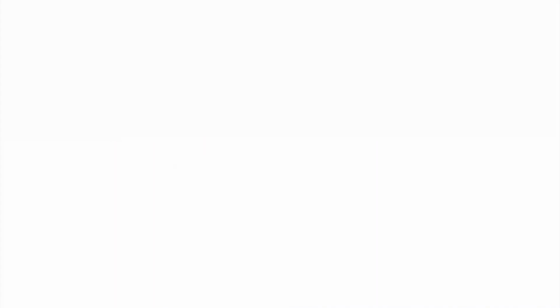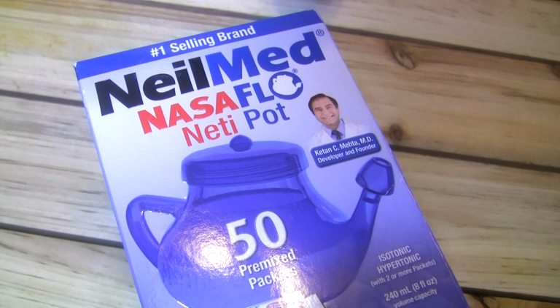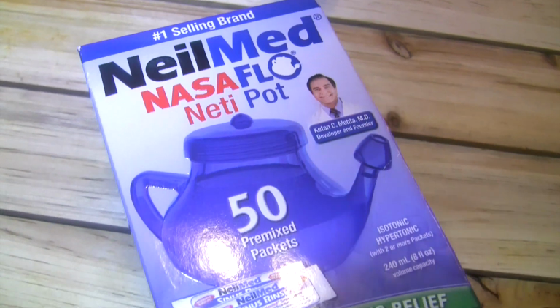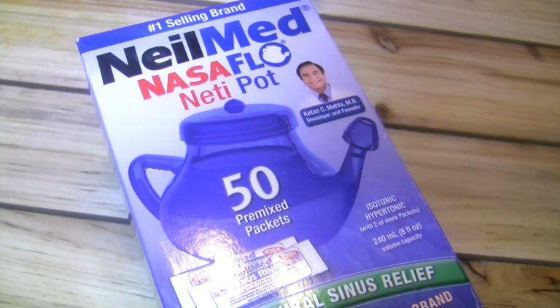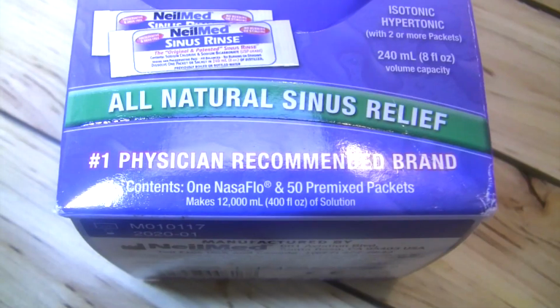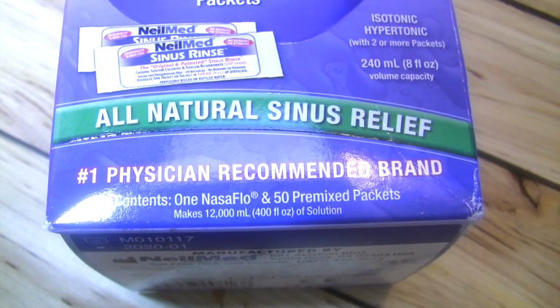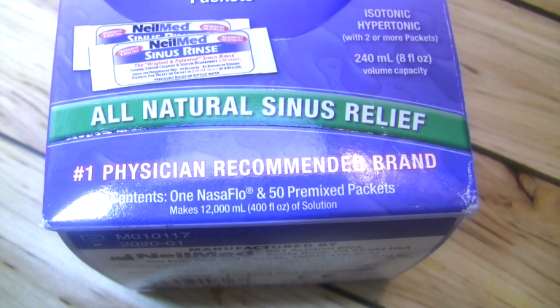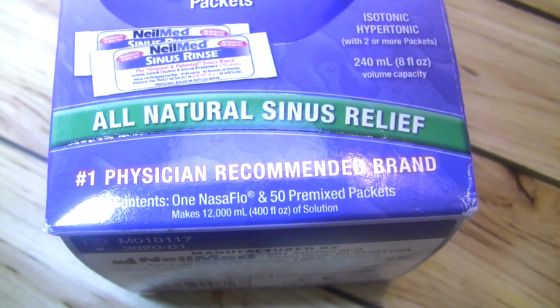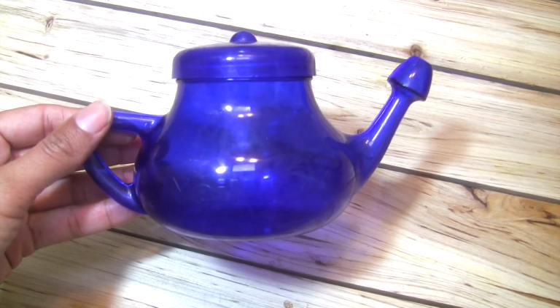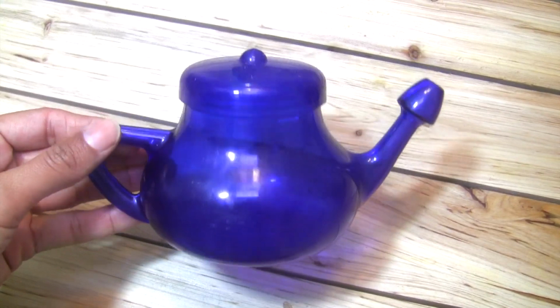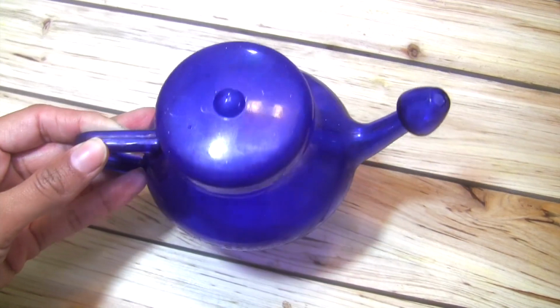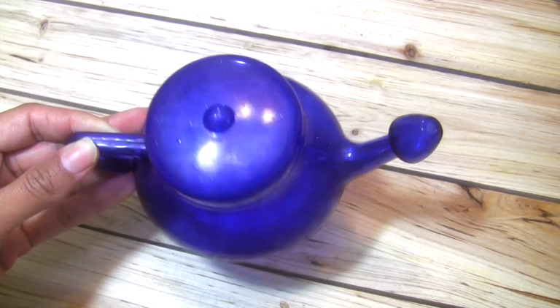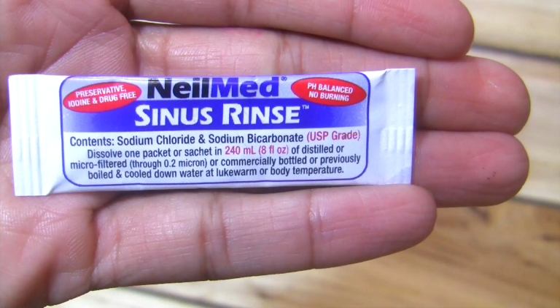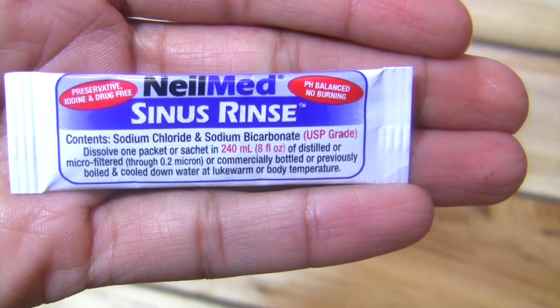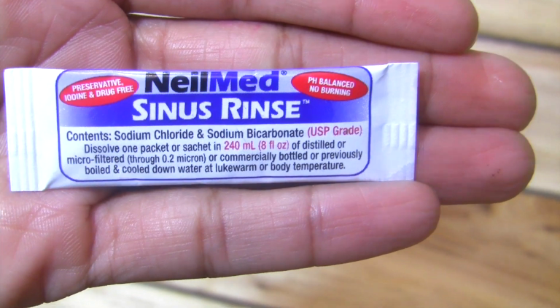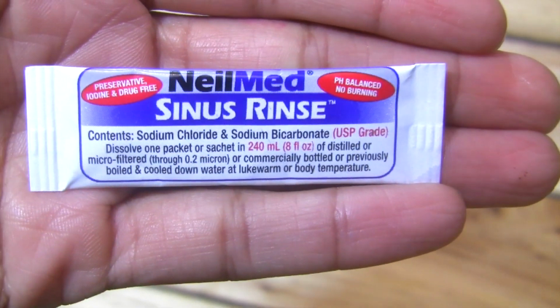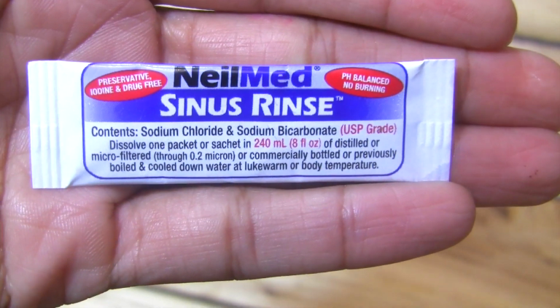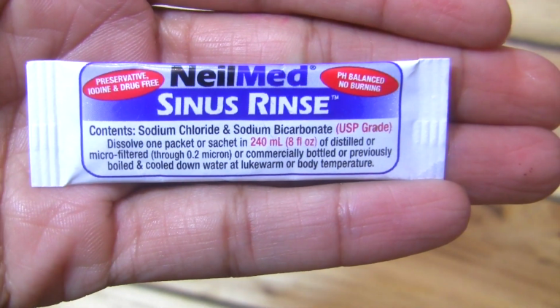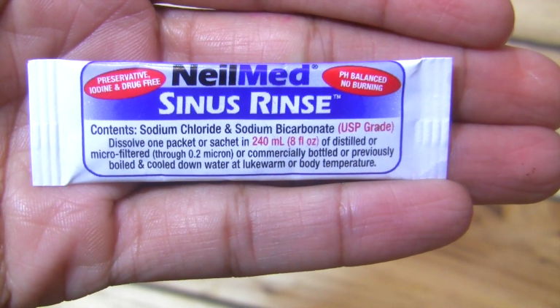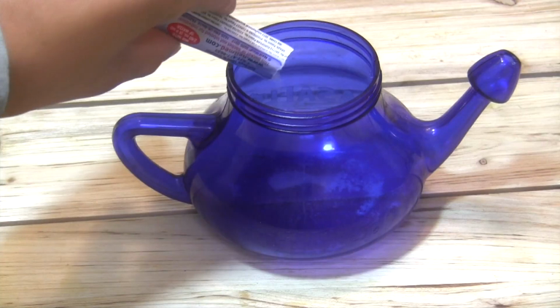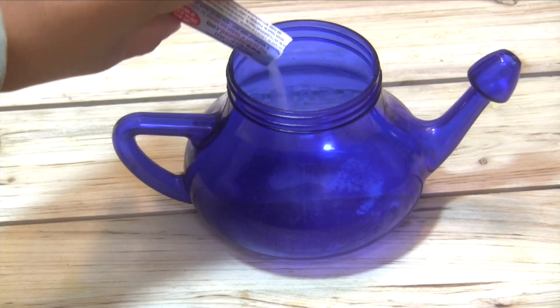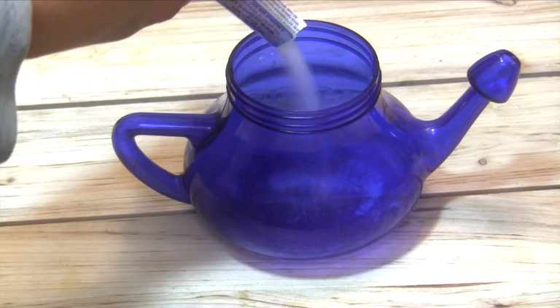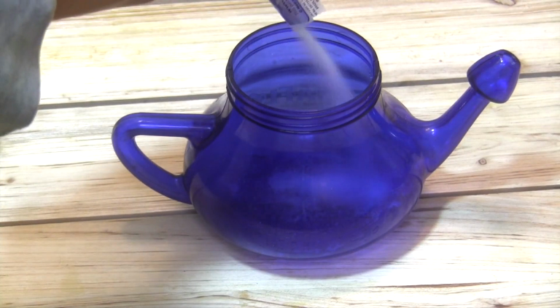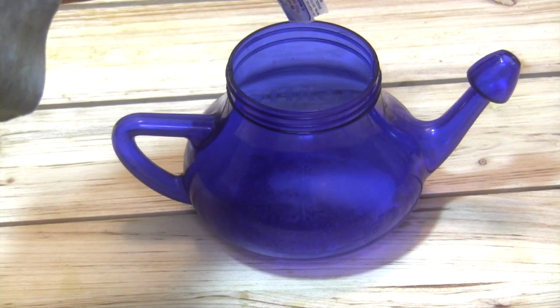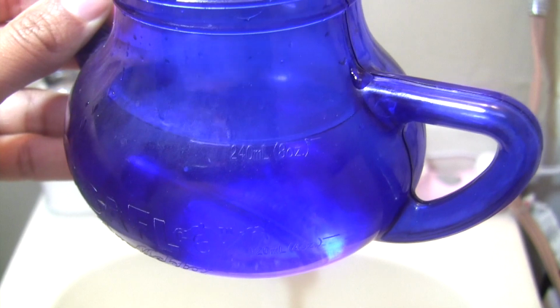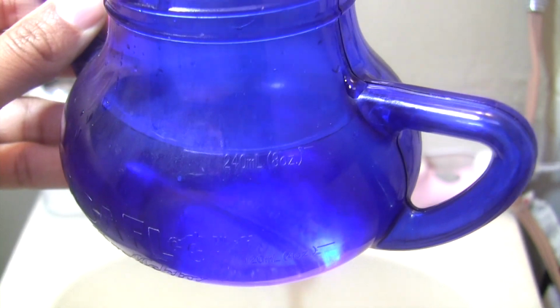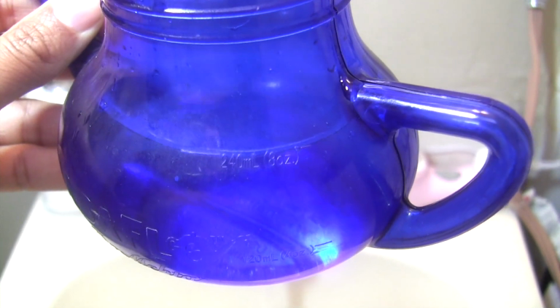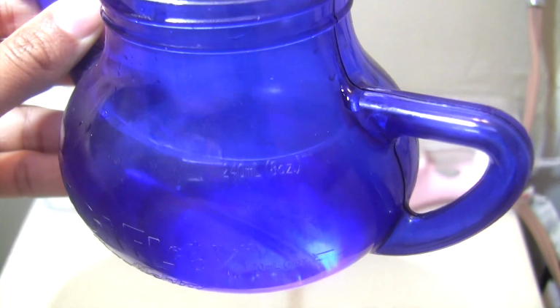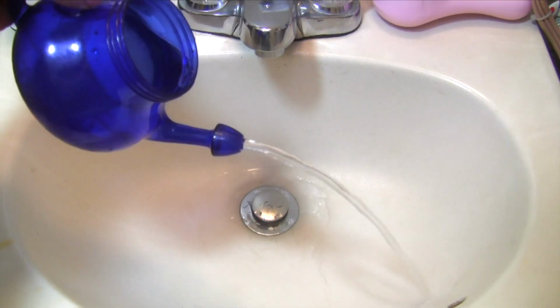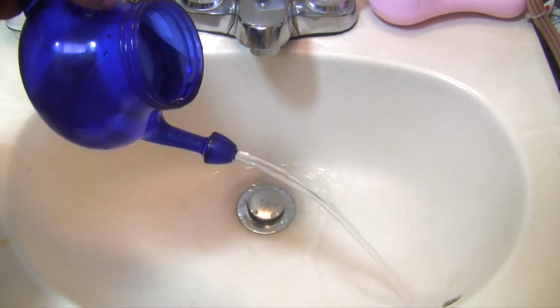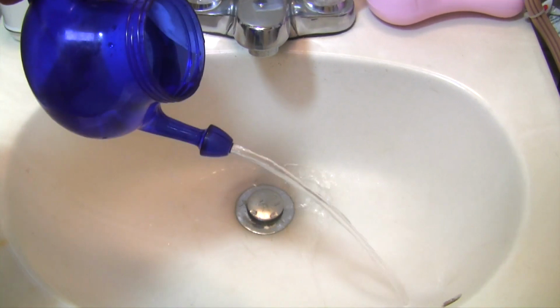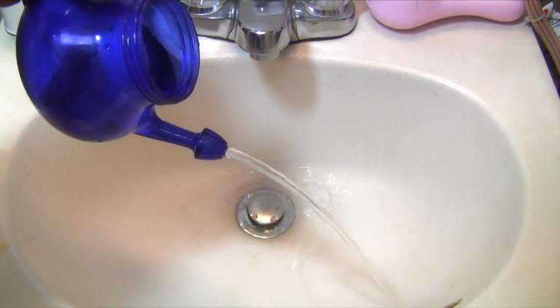My aunt introduced me to neti pots and I like to use one once a week or so while in the shower. I got mine from Target for less than 20 bucks. It's basically a nasal flushing system that uses warm water and salt to clear your nasal pathways. Check out my blog post linked below for instructions on how to use it.